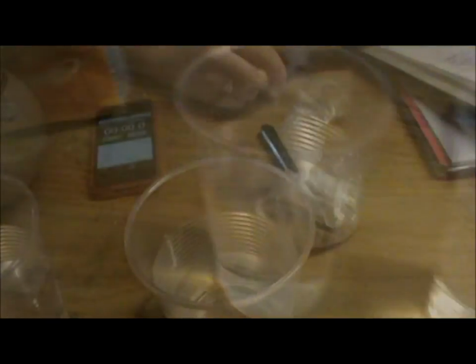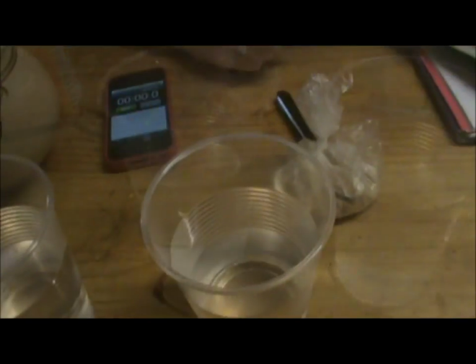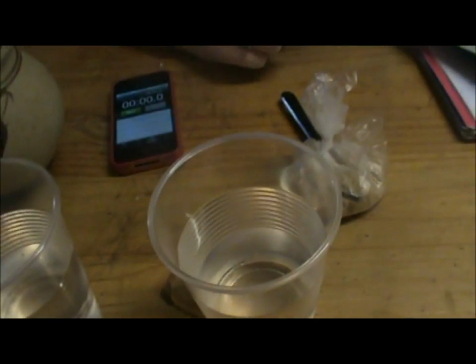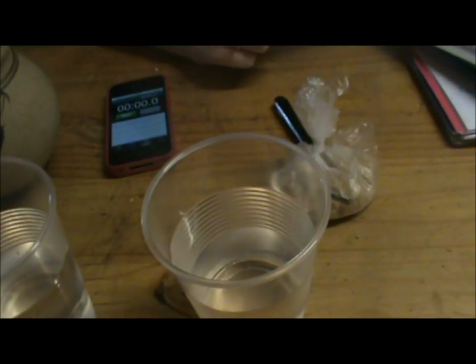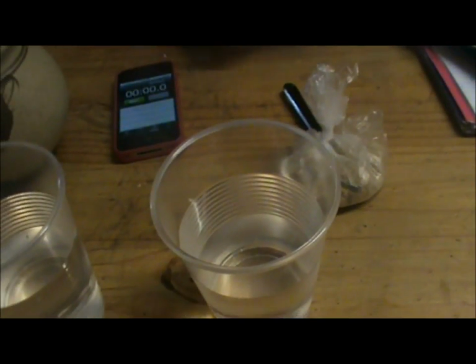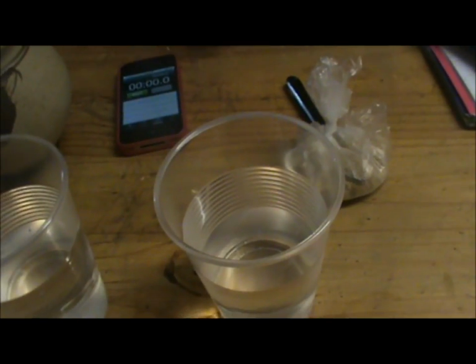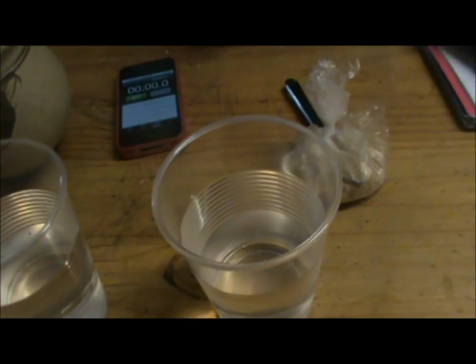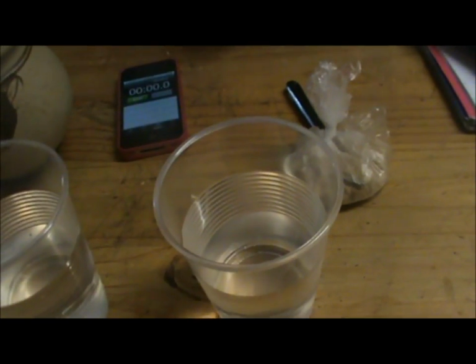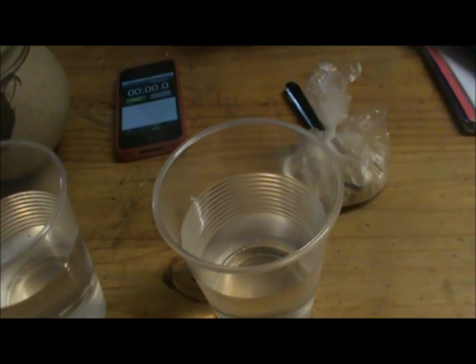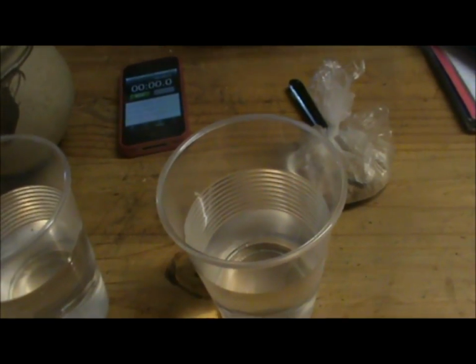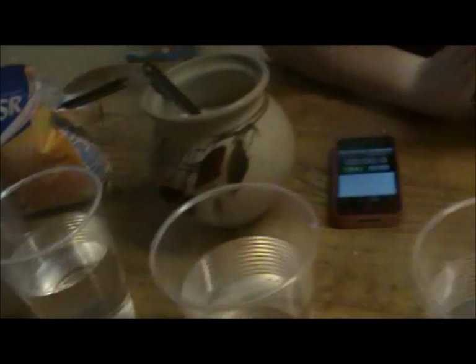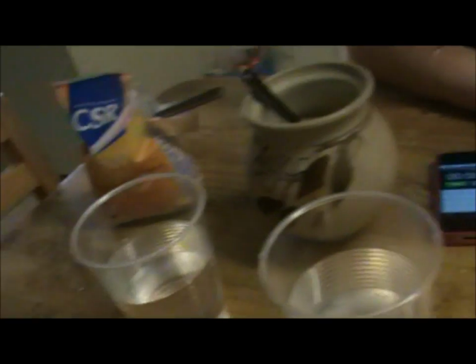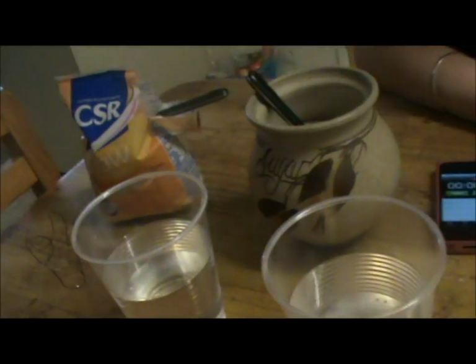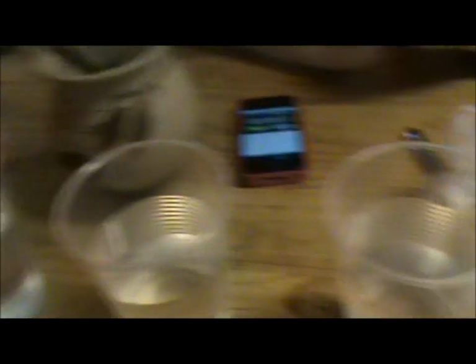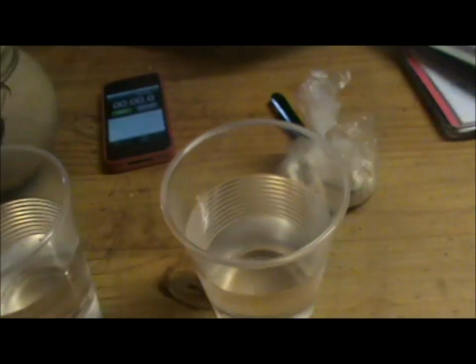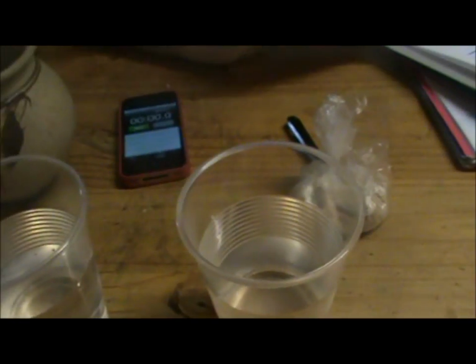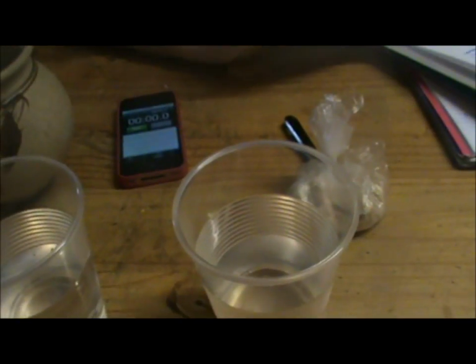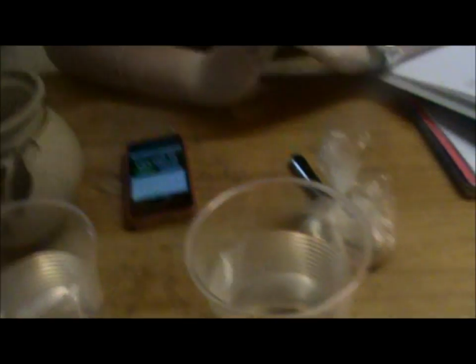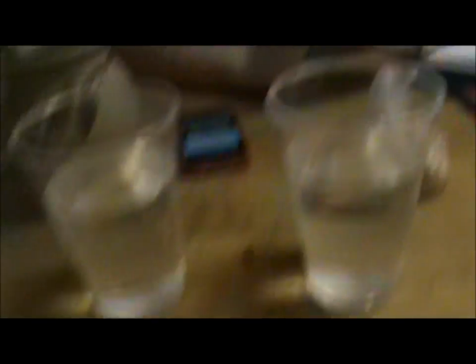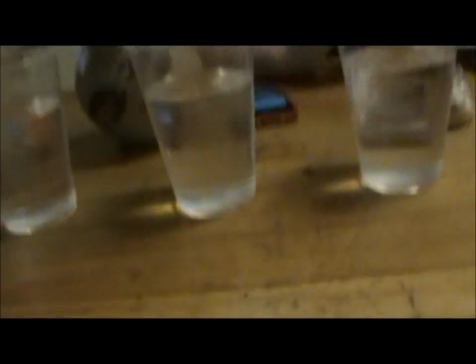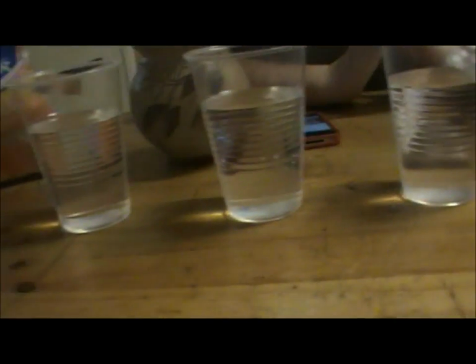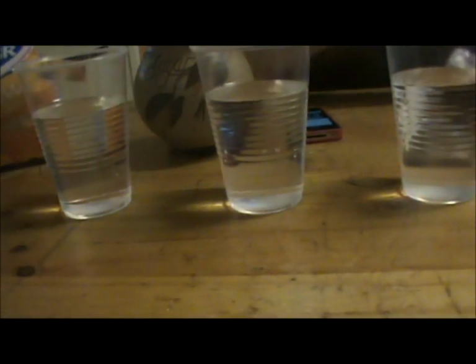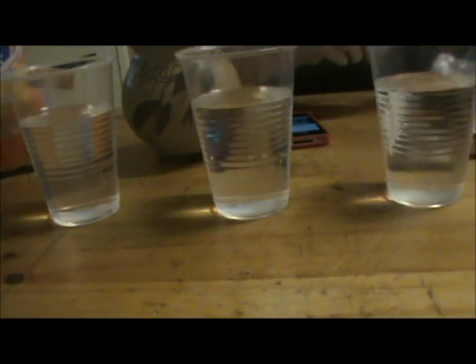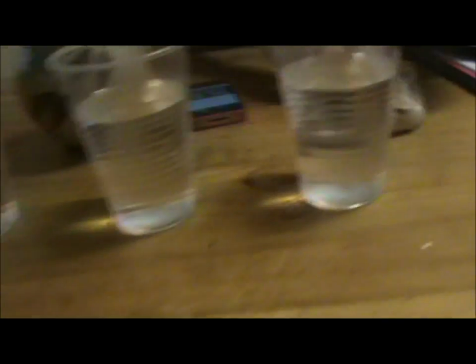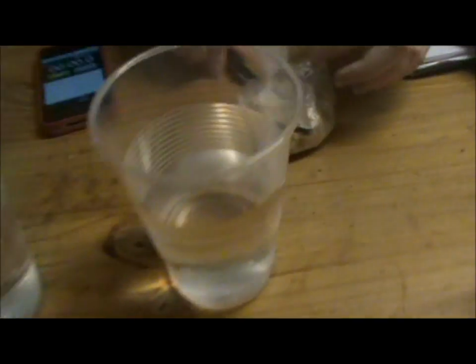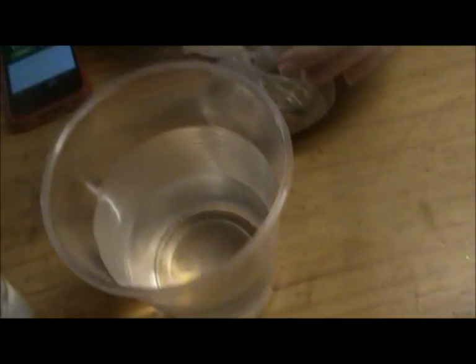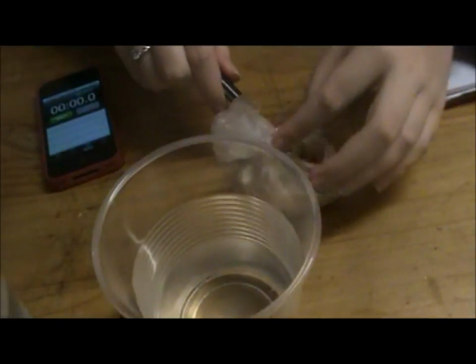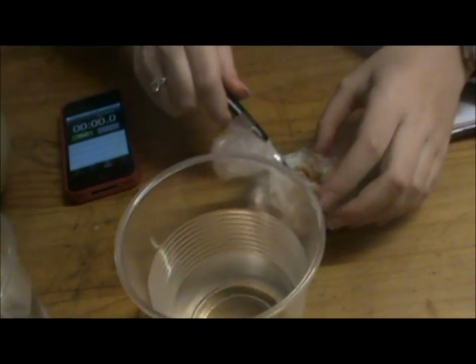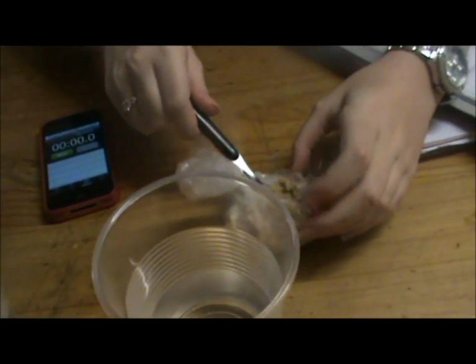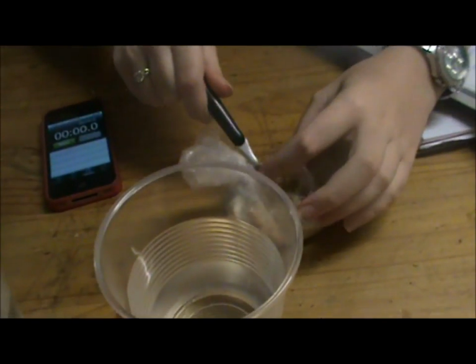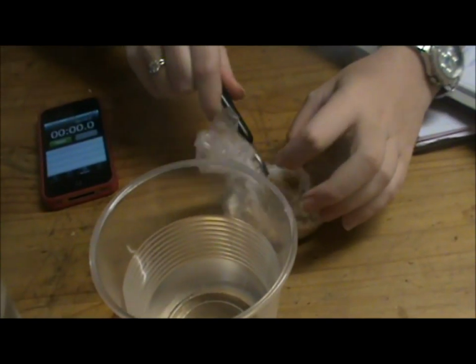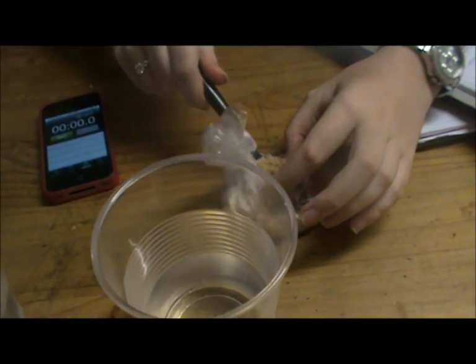For this investigation, we will be dissolving three types of sugar — raw, refined, and brown sugar — into the same amount of water and timing it to see which one takes the longest. The first test we will do is brown sugar.